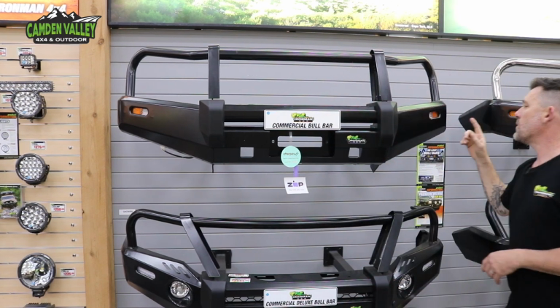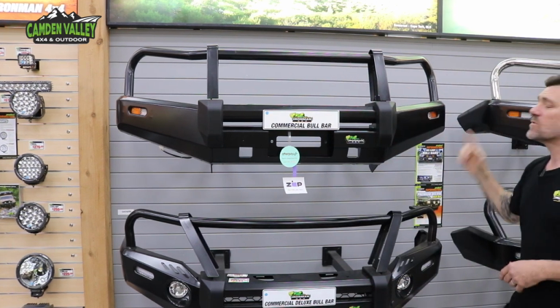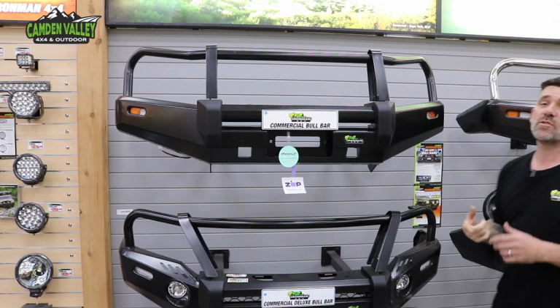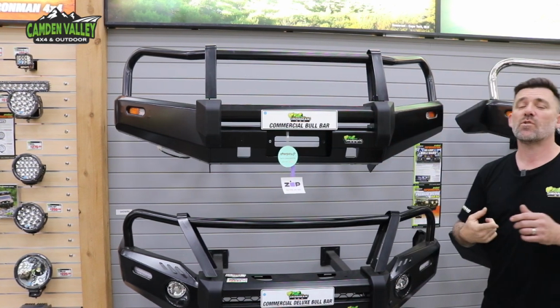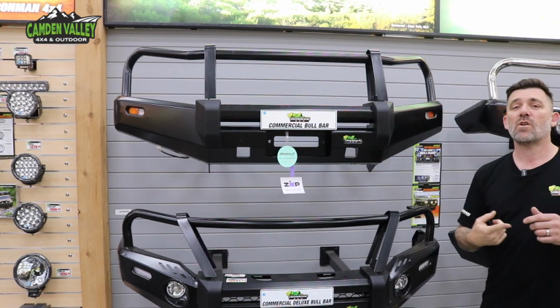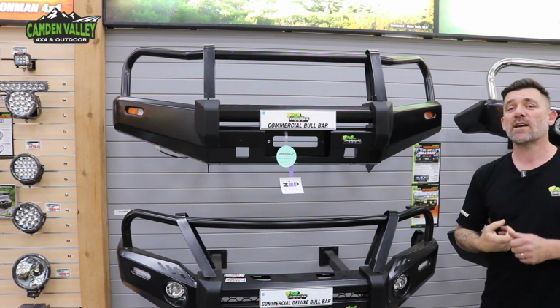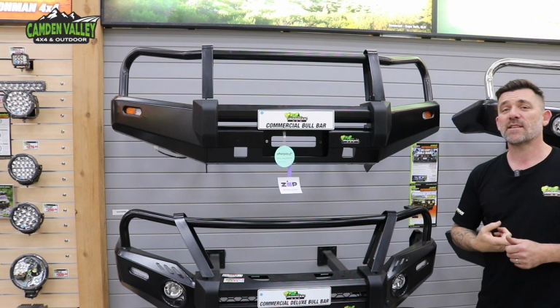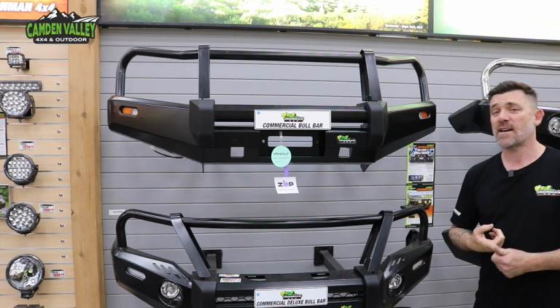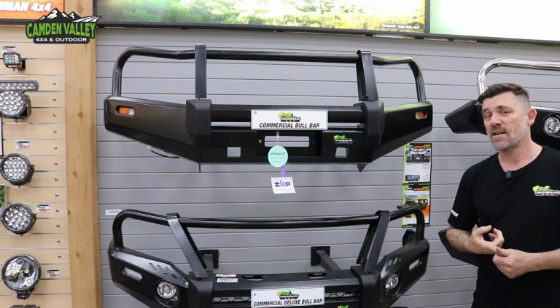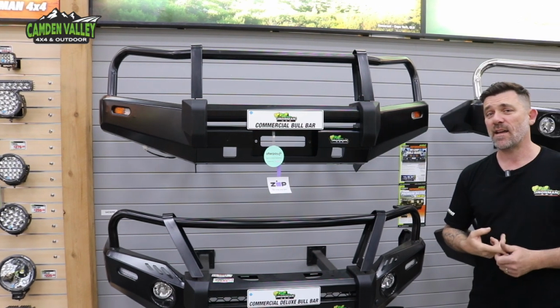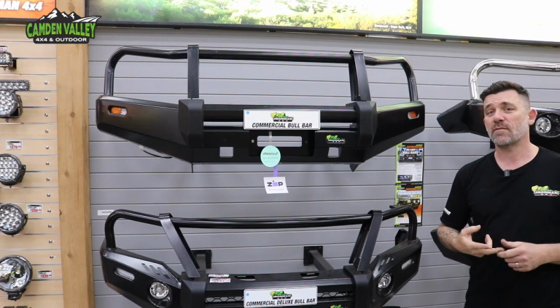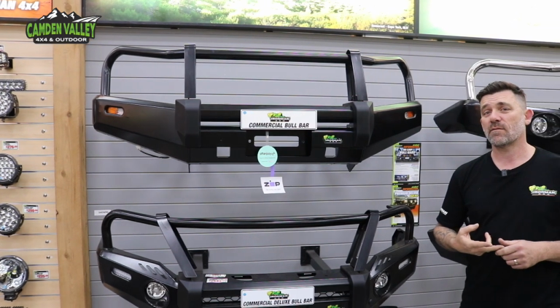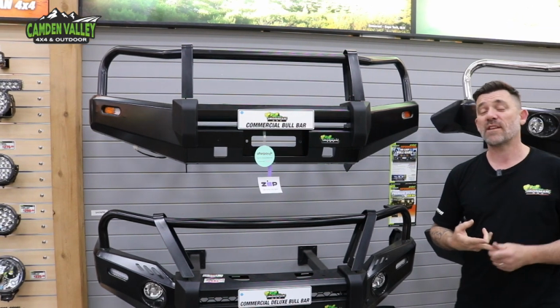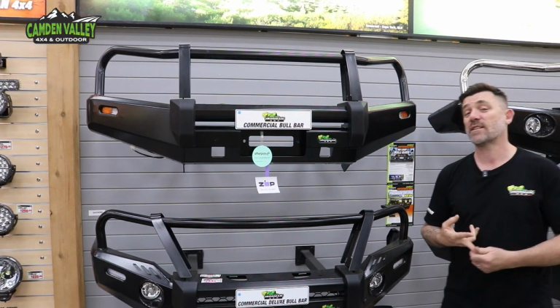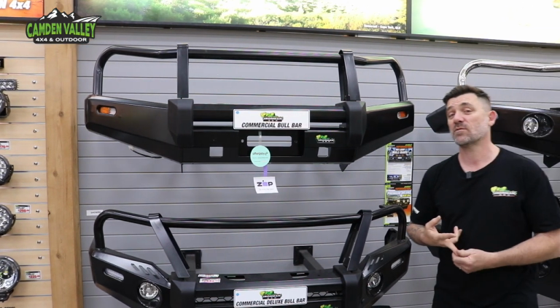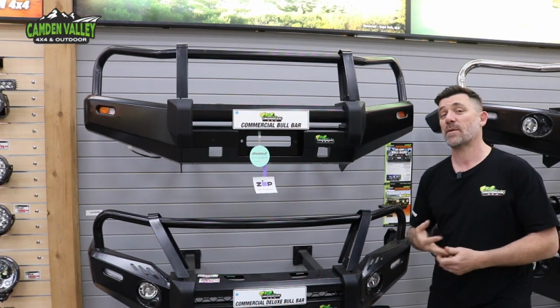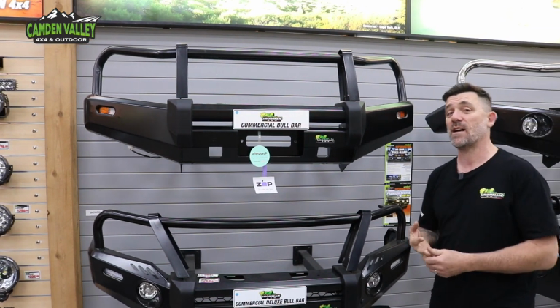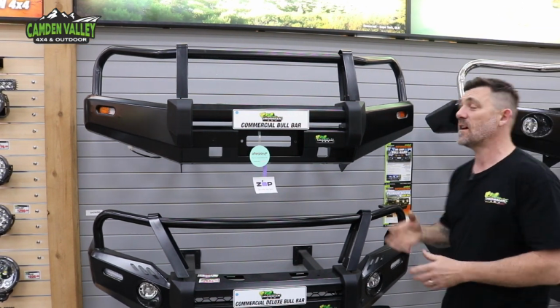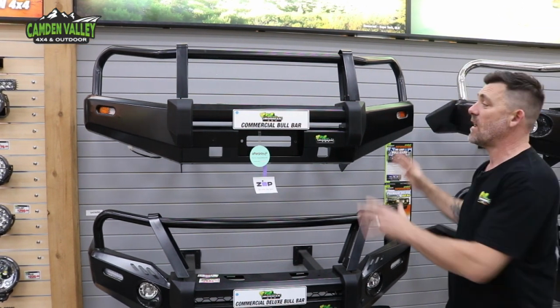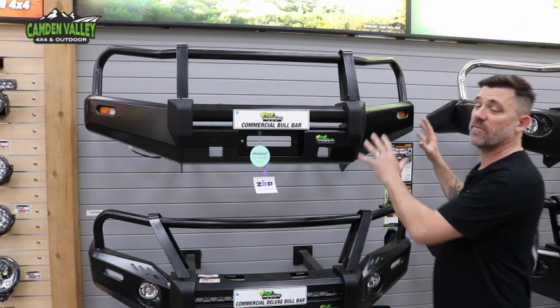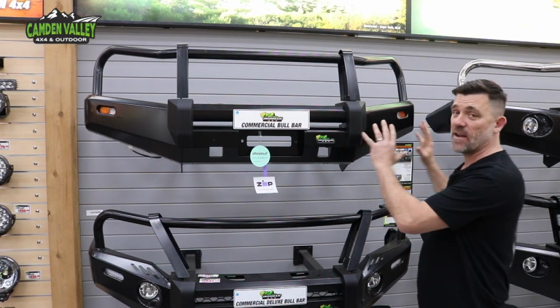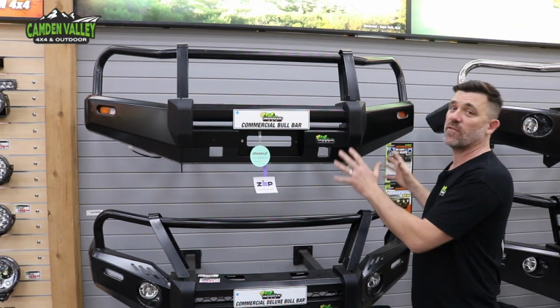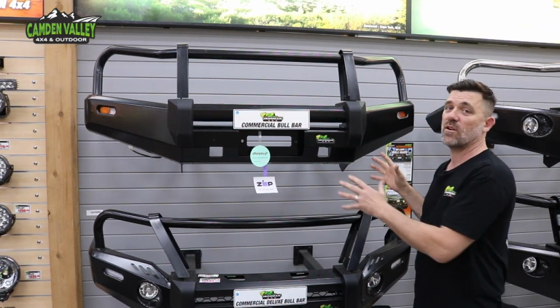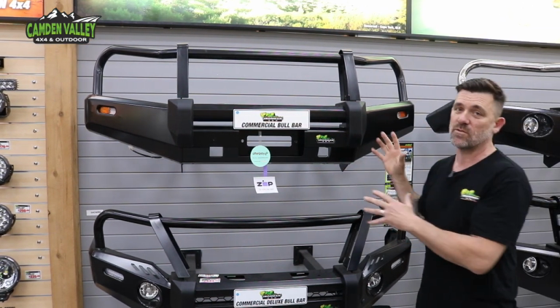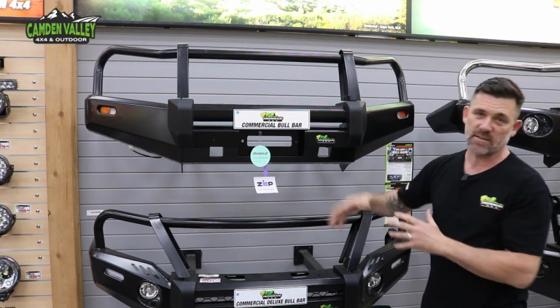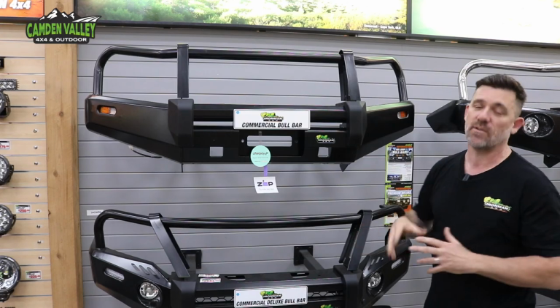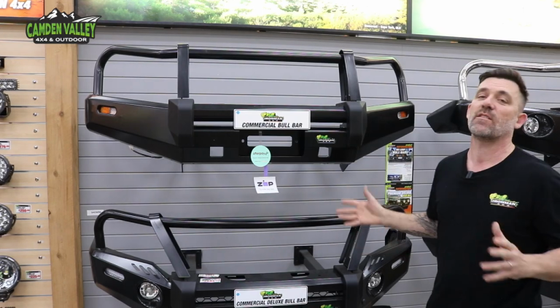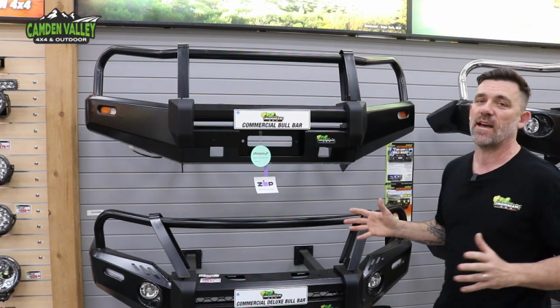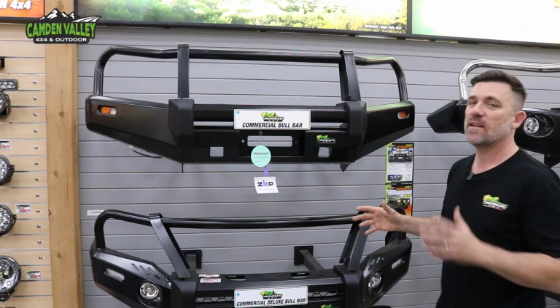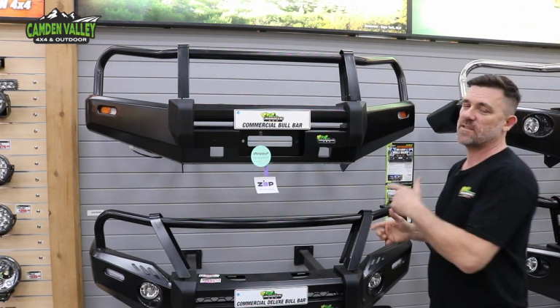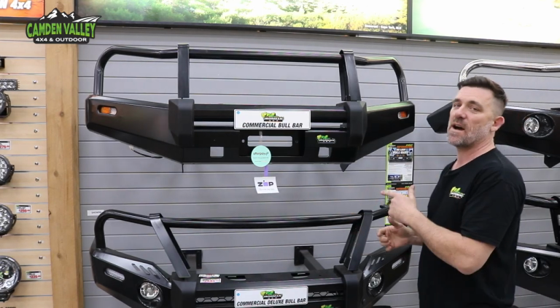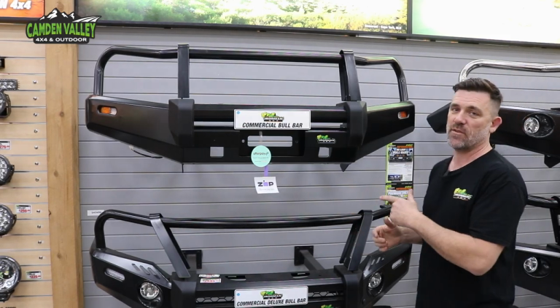This will suit your Hilux SR and Ranger XL type of cars, as they don't have factory fog lights or sensors or anything like that. This is the bar for you.